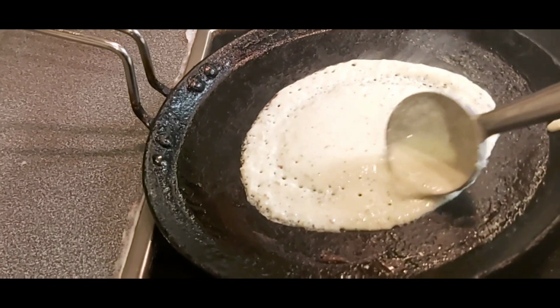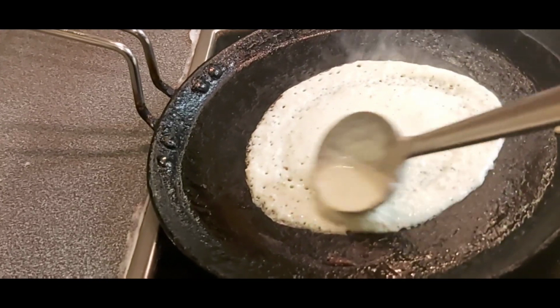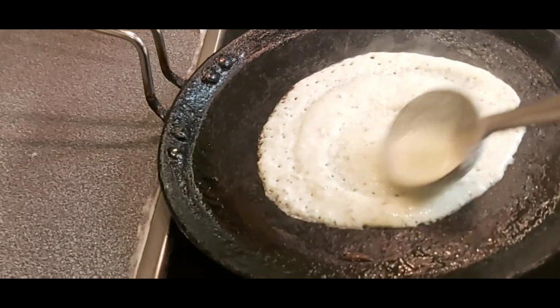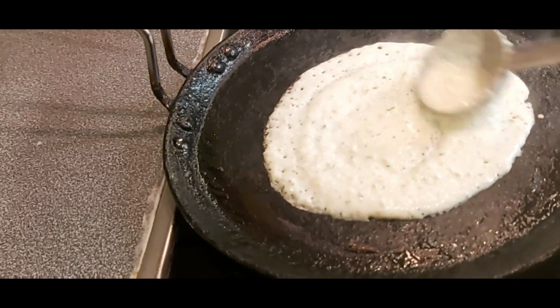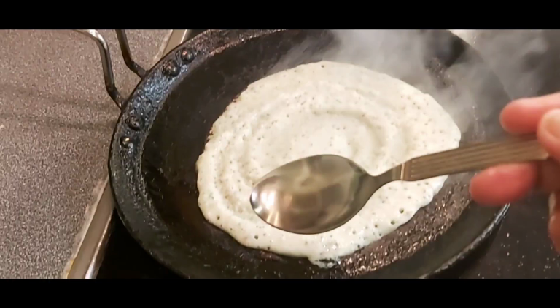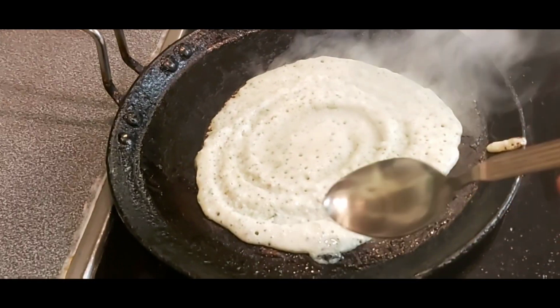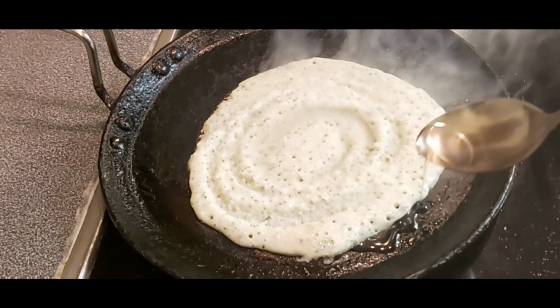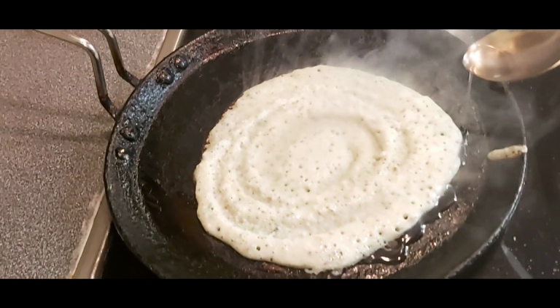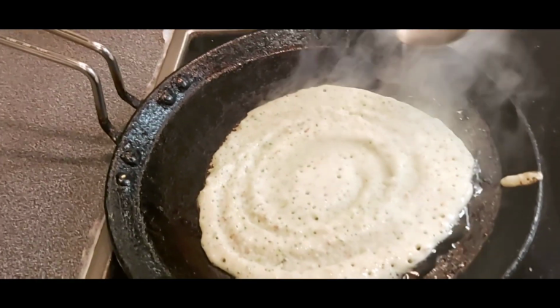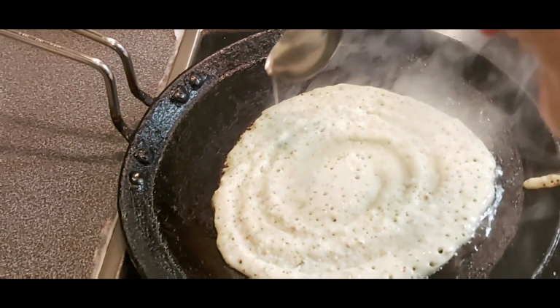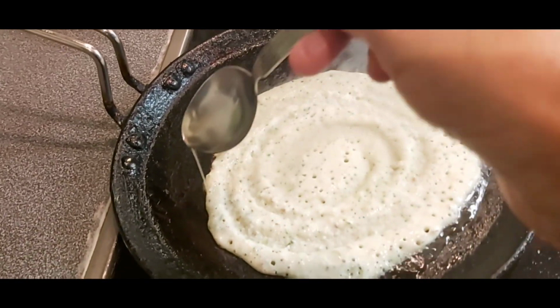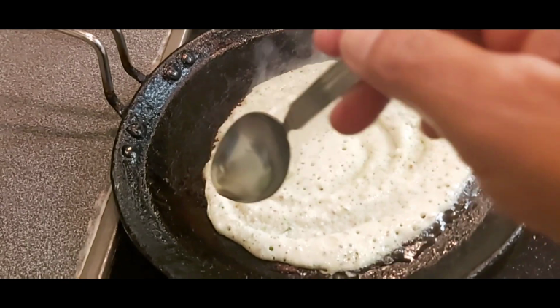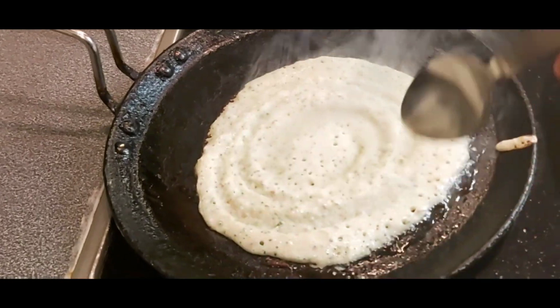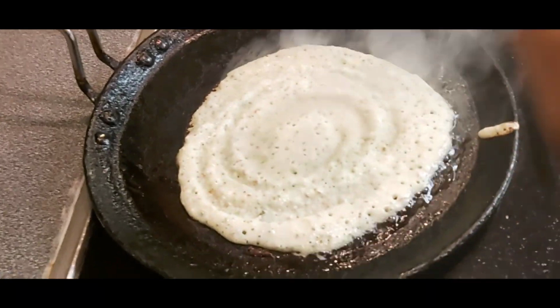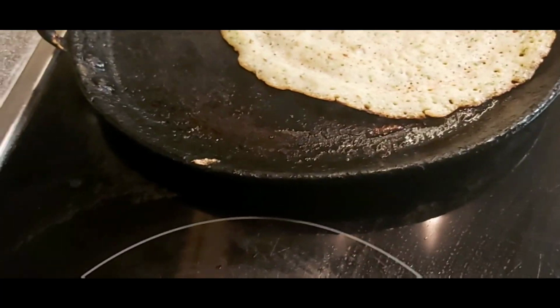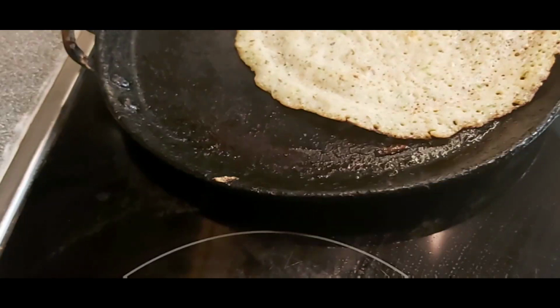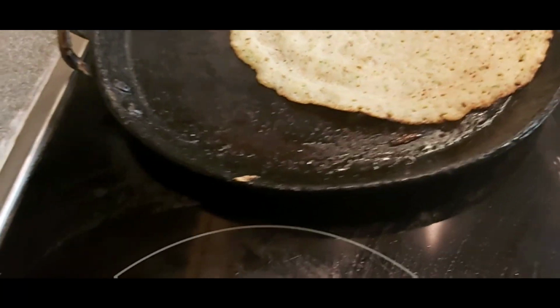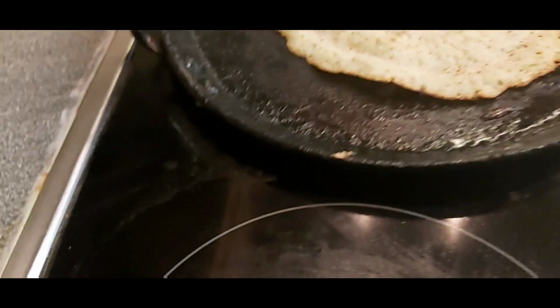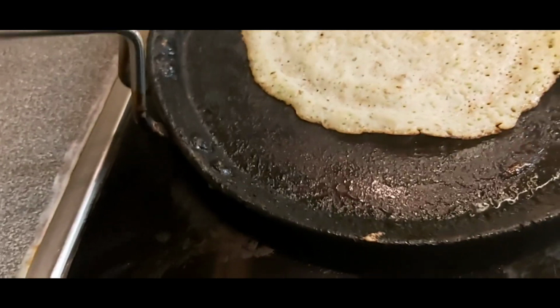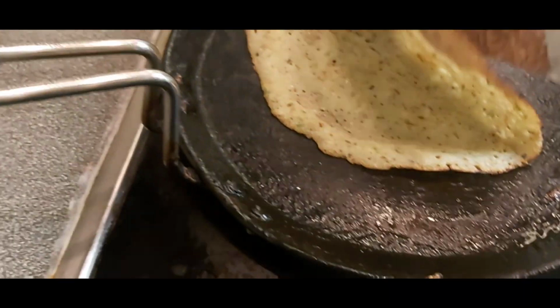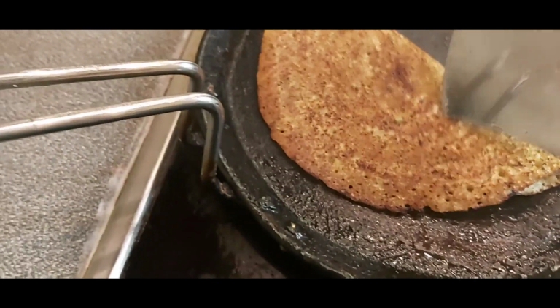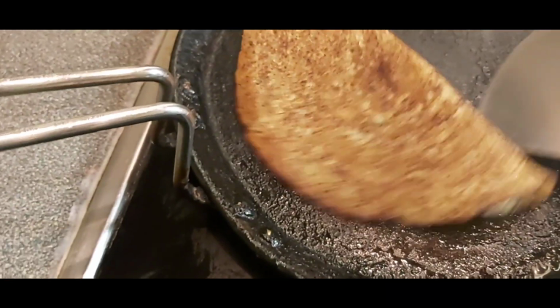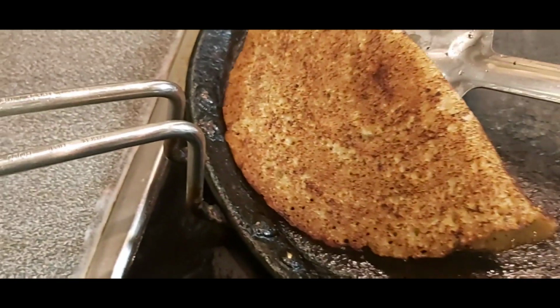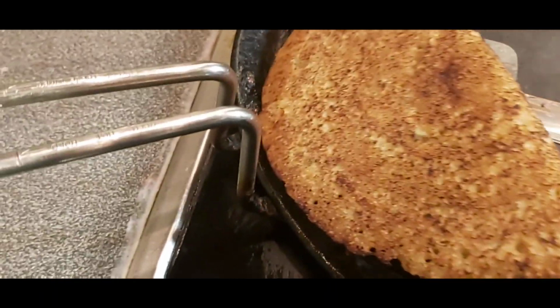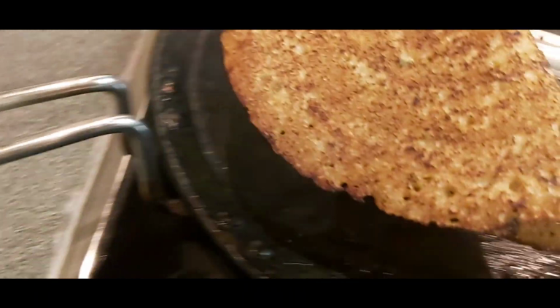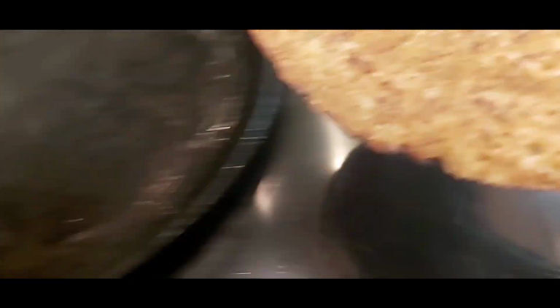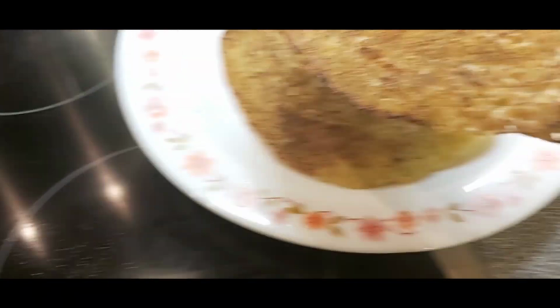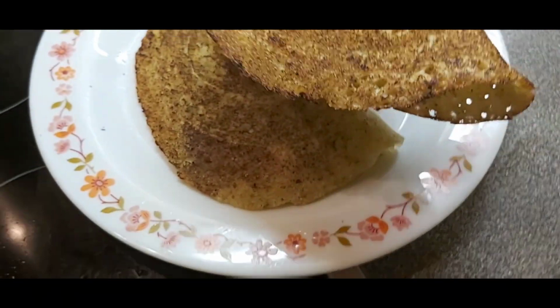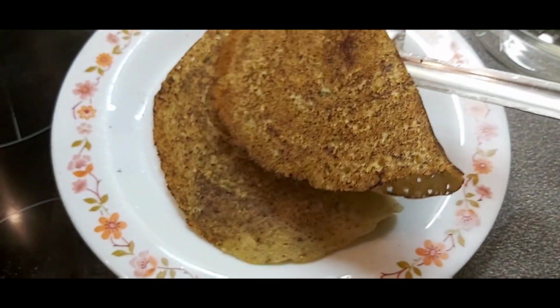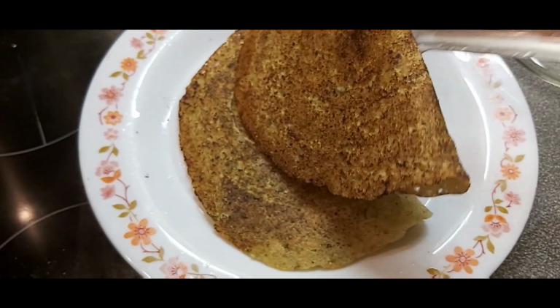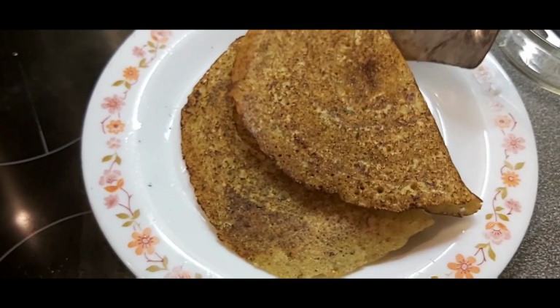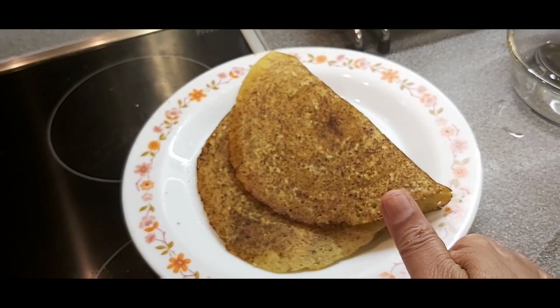Spread it nicely and round — see how I am doing it. Add a teaspoon of oil around the dosa sides. The next dosa is ready. Look, both dosas are looking very nice and very crispy!